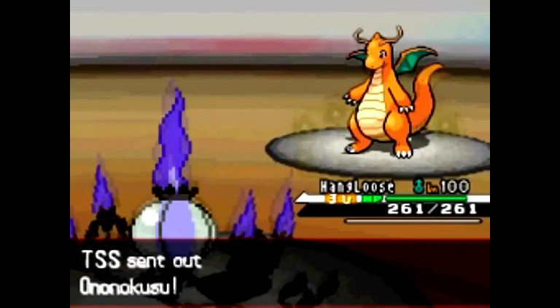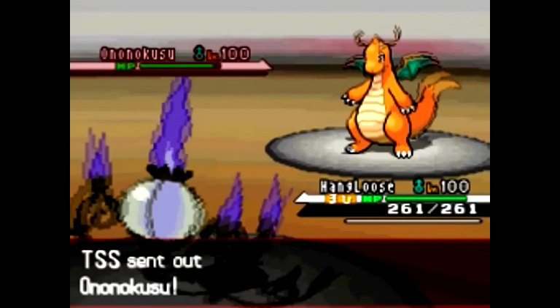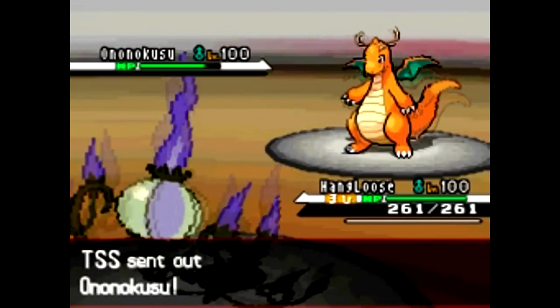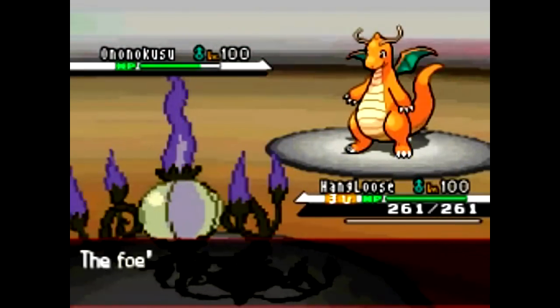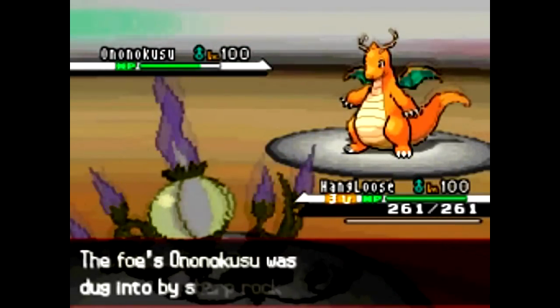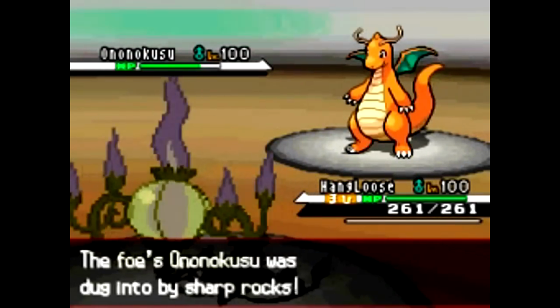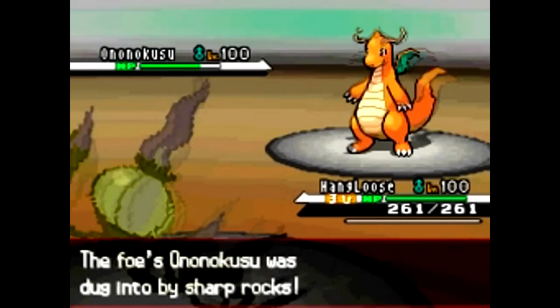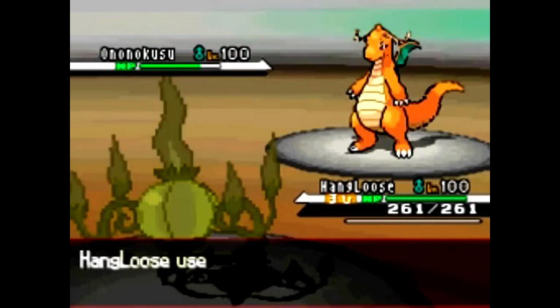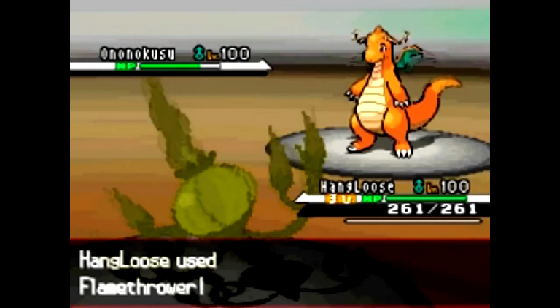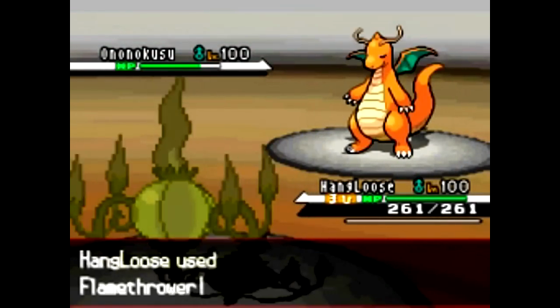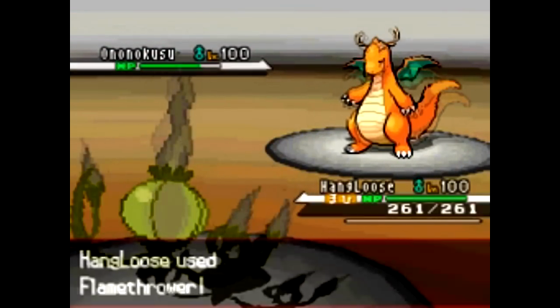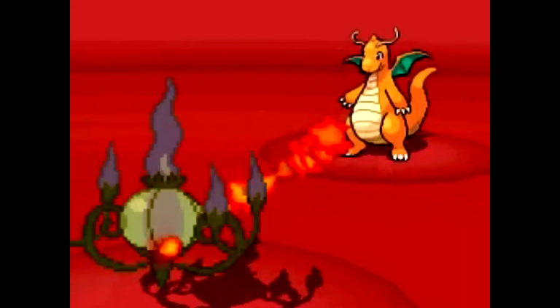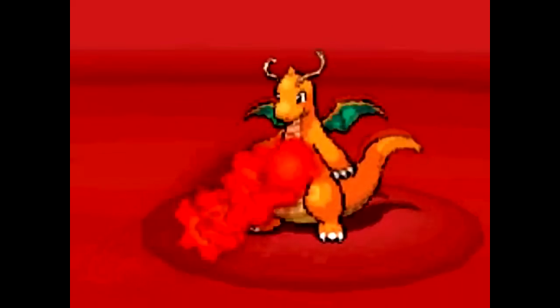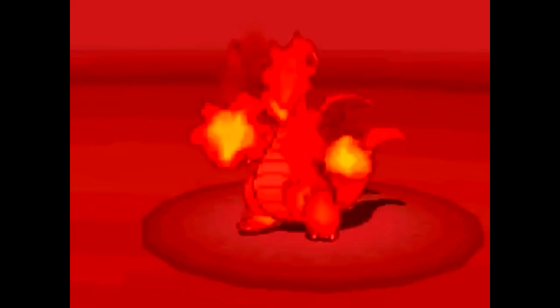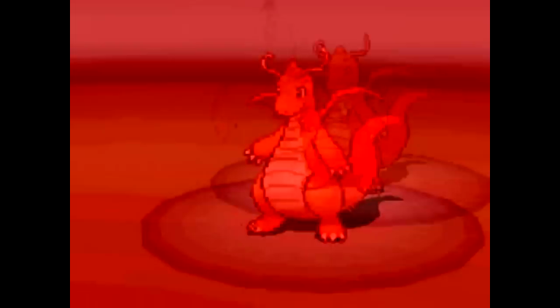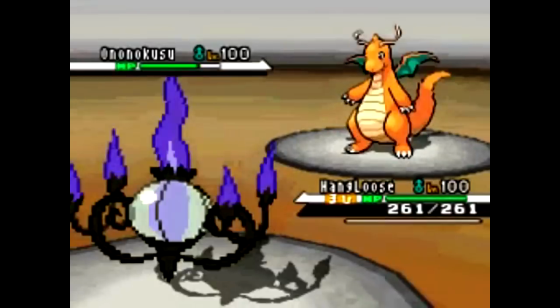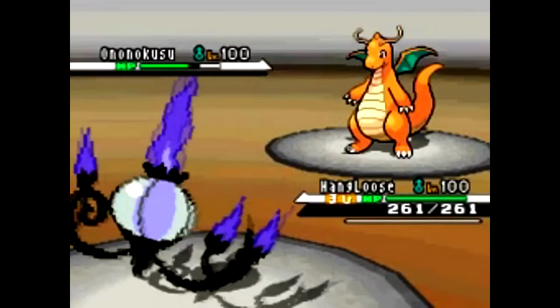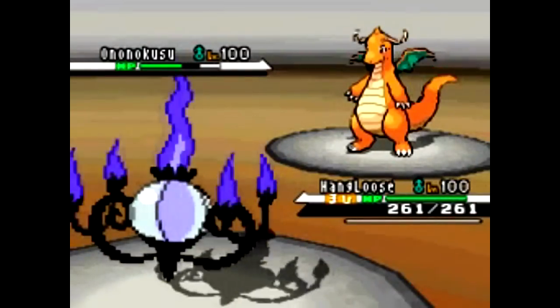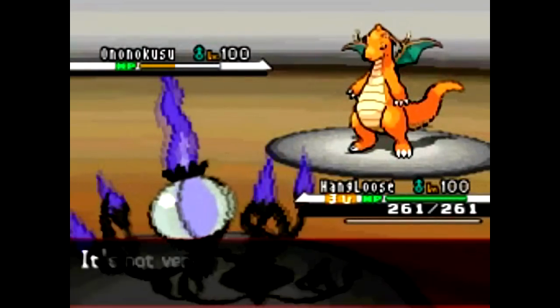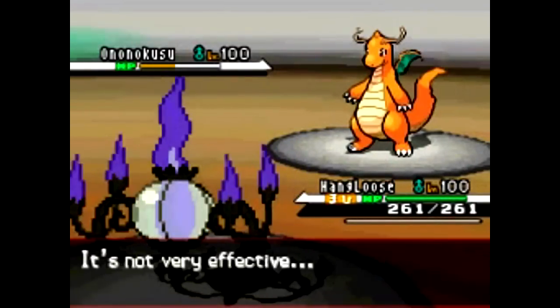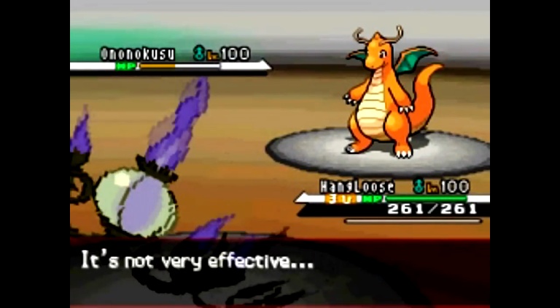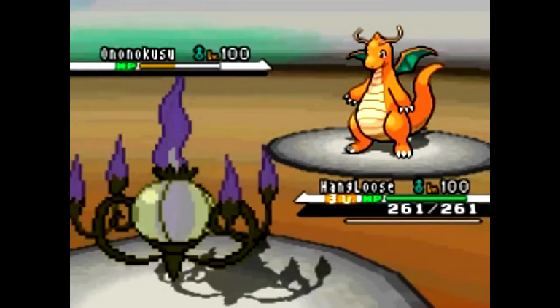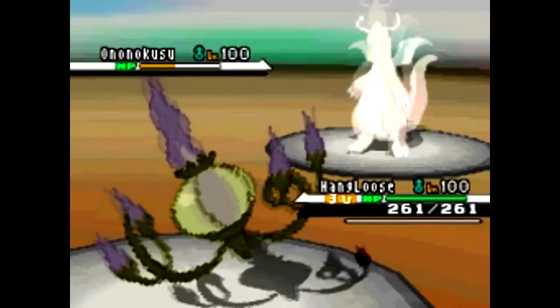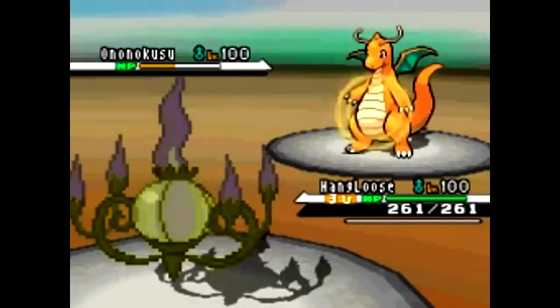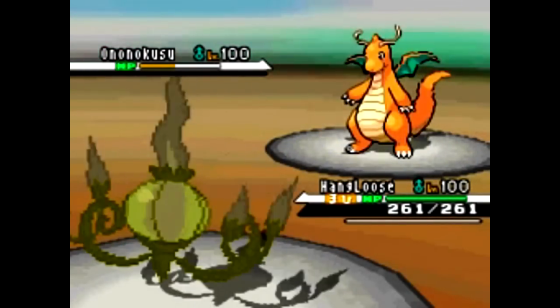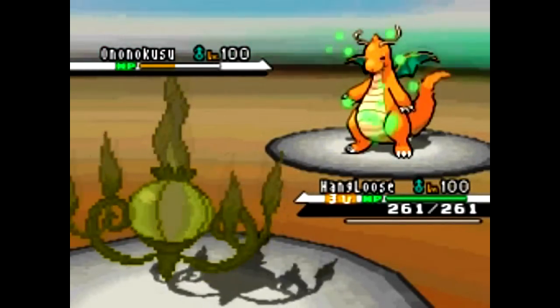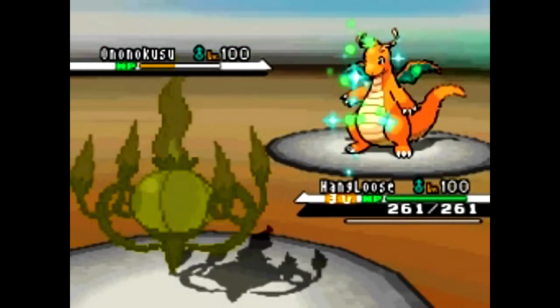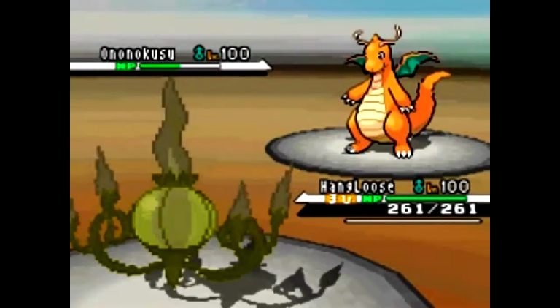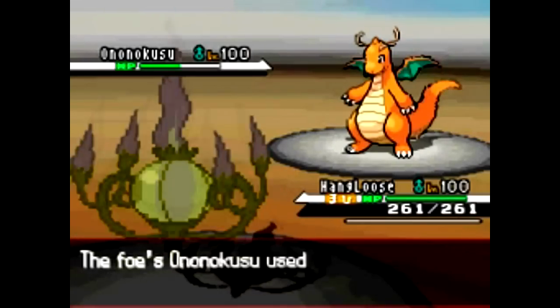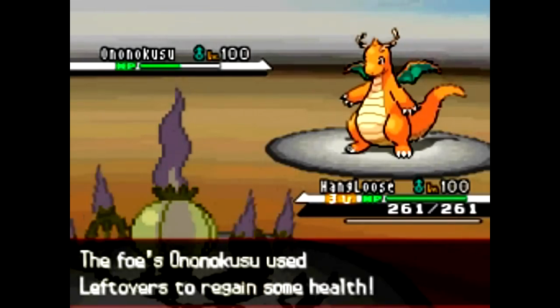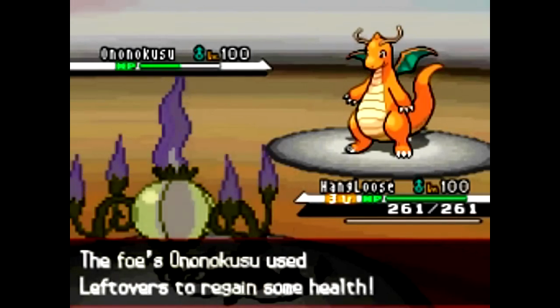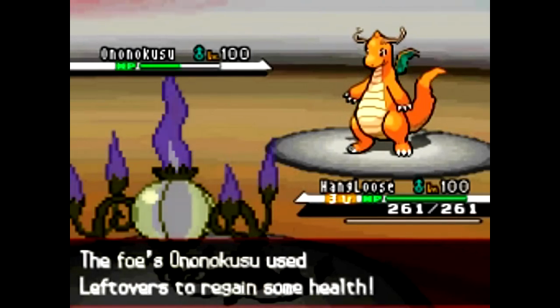He's going to send in Dragonite, and I kind of thought it was a No-No Kisu at first, but I guess it wasn't. So I'm going to go for the Flamethrower. I probably should have brought Hidden Power Ice — next time I probably will, if I ever plan to.